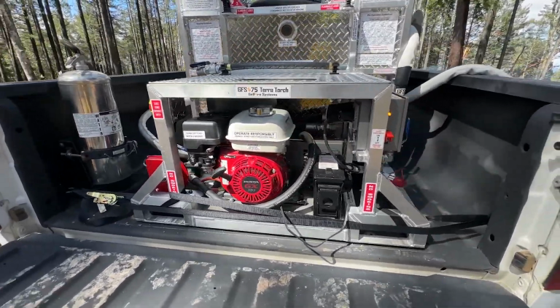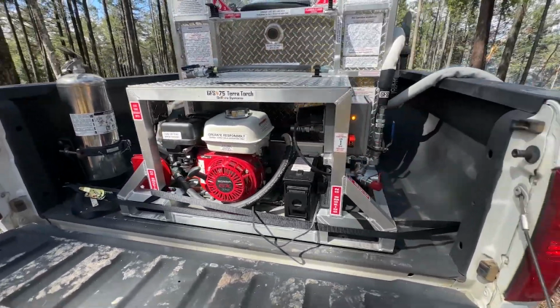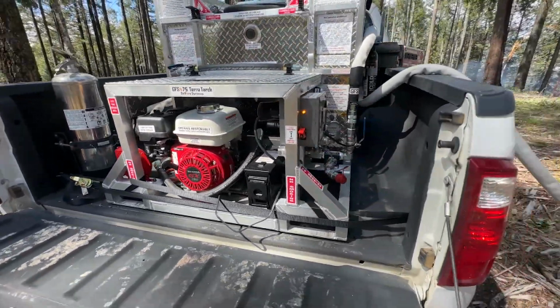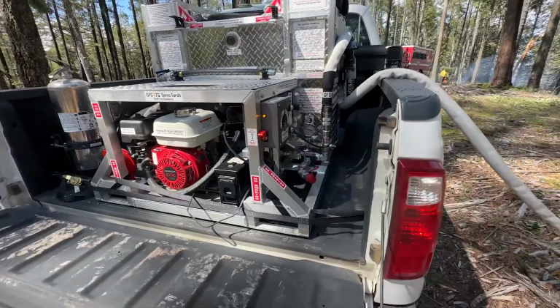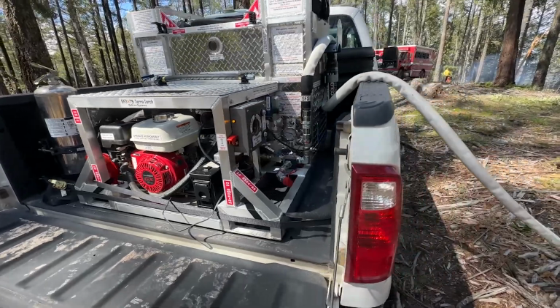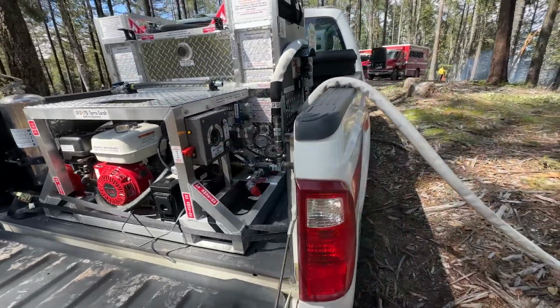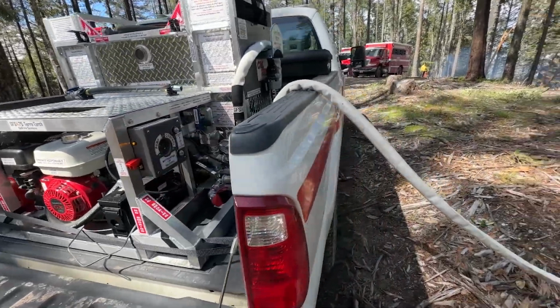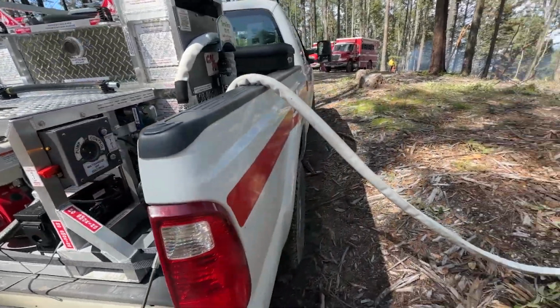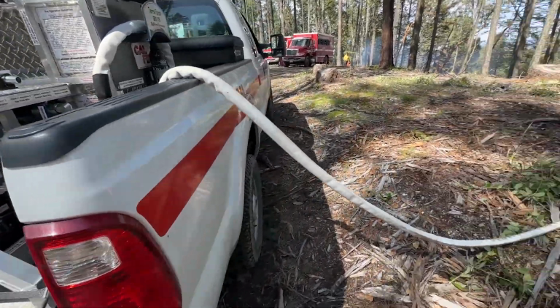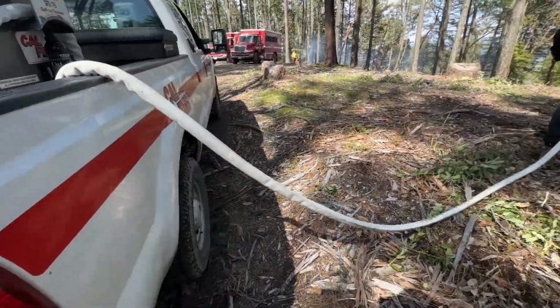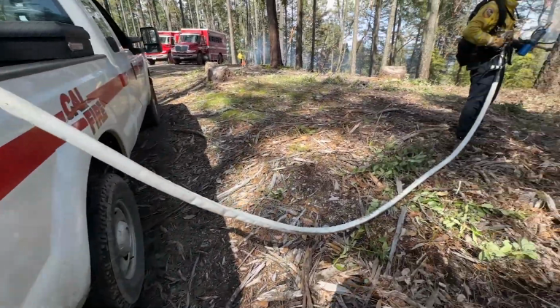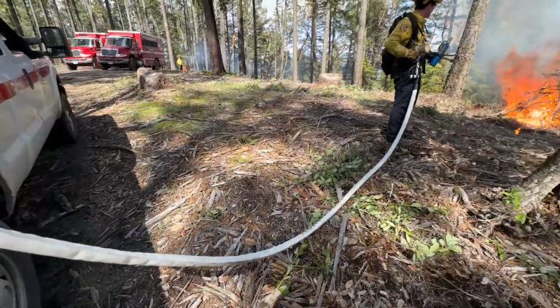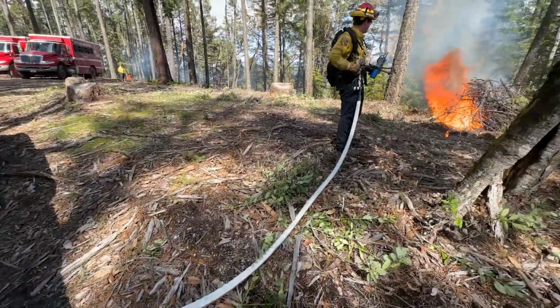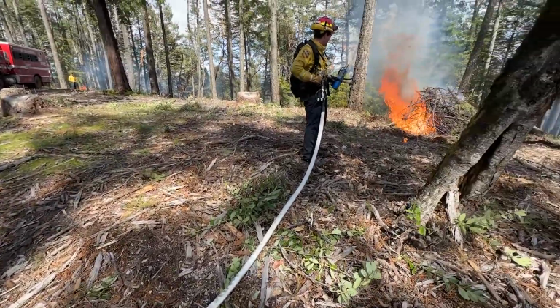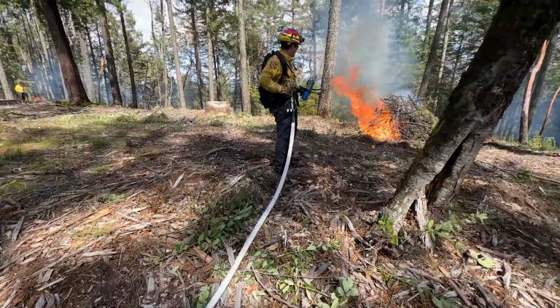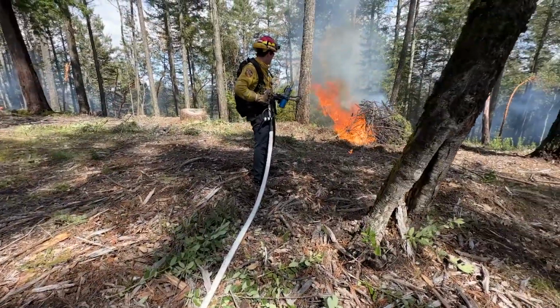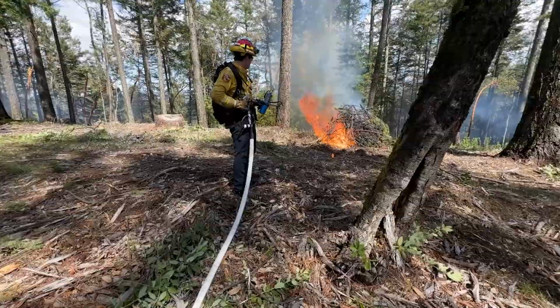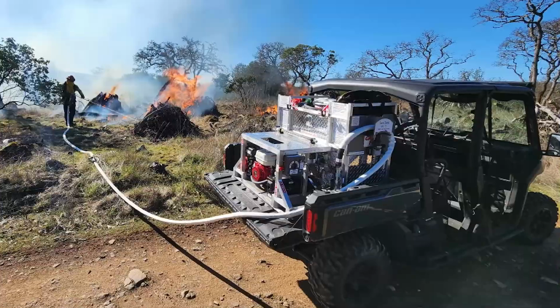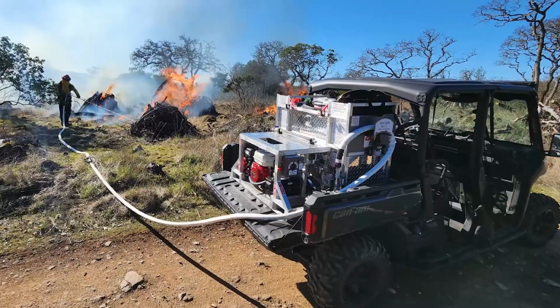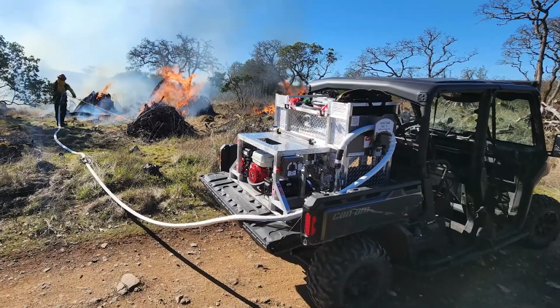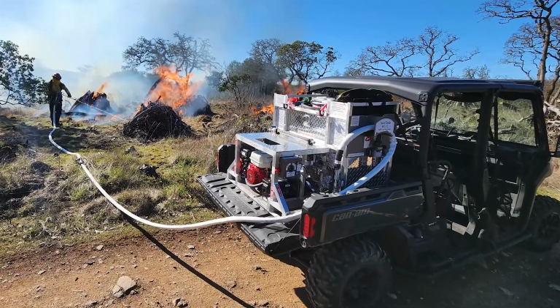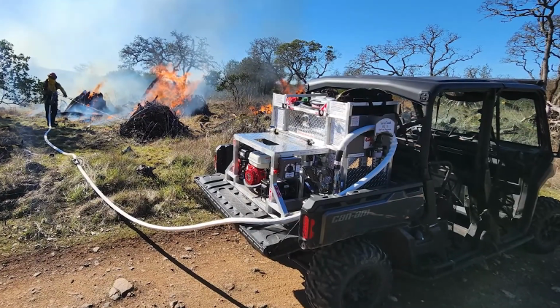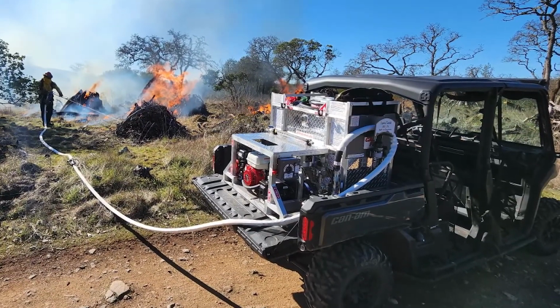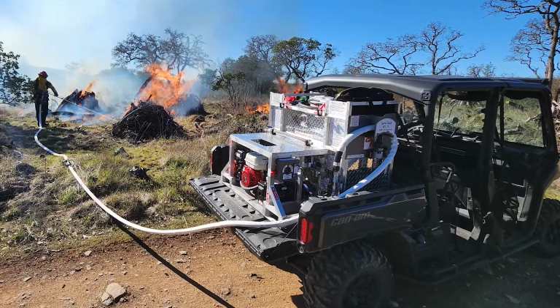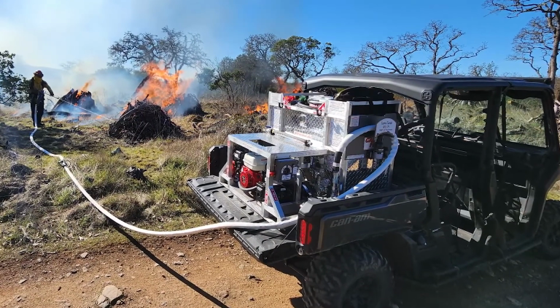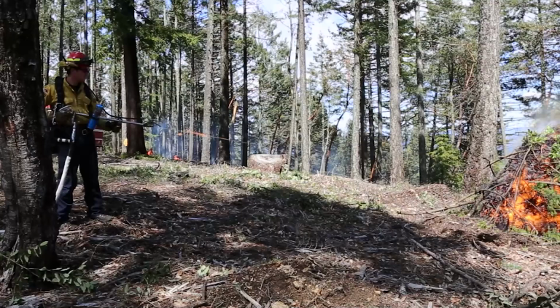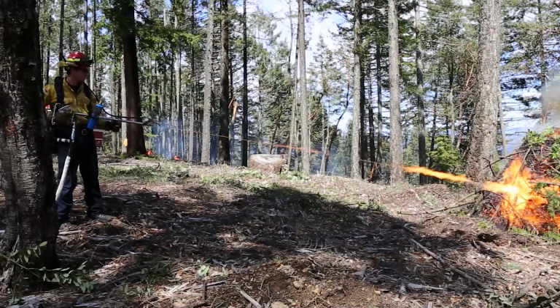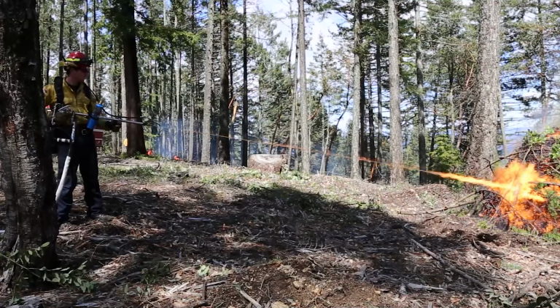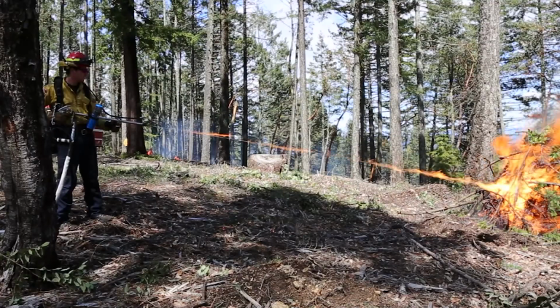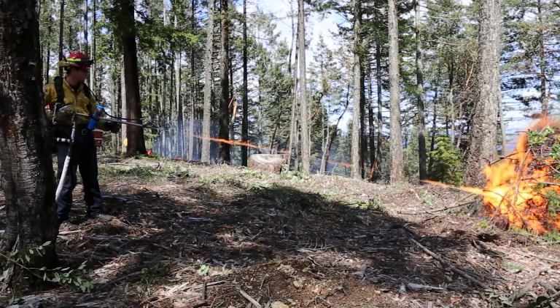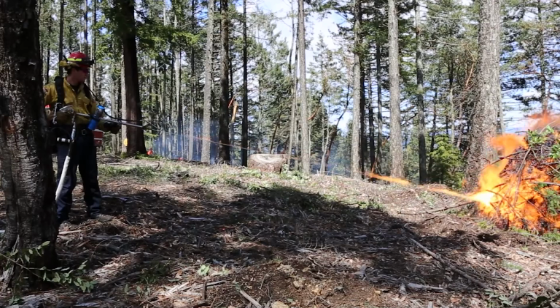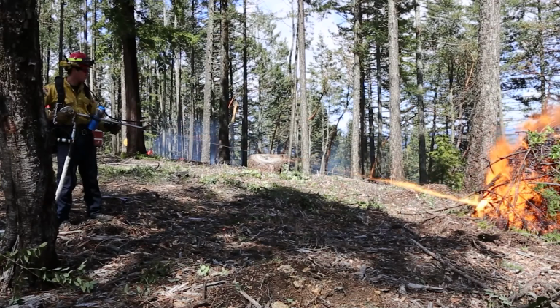Right now we have it mounted up in the back of a pickup truck. We can also mount it up in the back of a utility vehicle like a 4x4, and that adds extra mobility, allowing you to get to places that a pickup truck may not be able to.